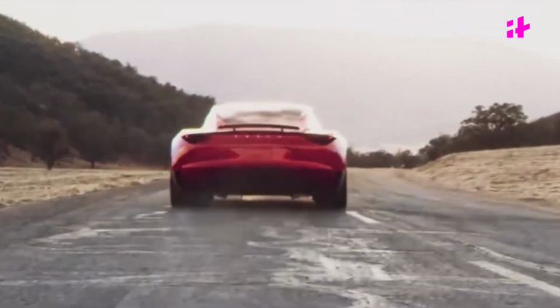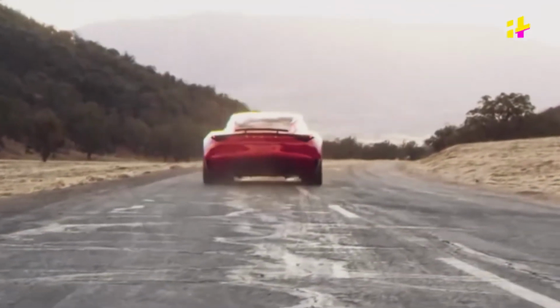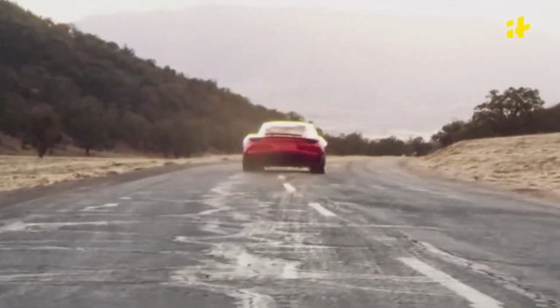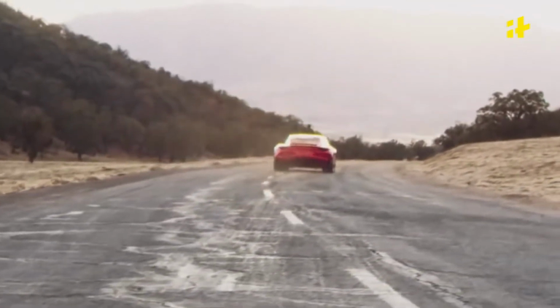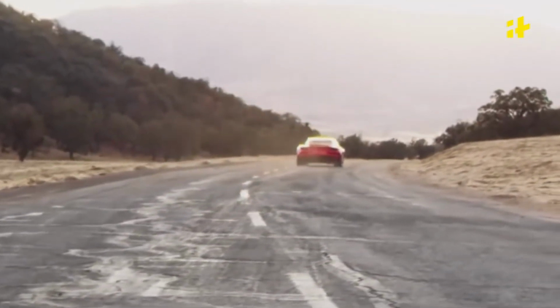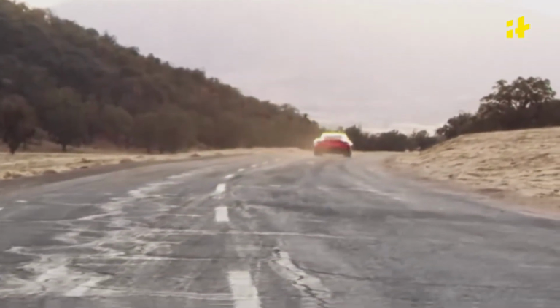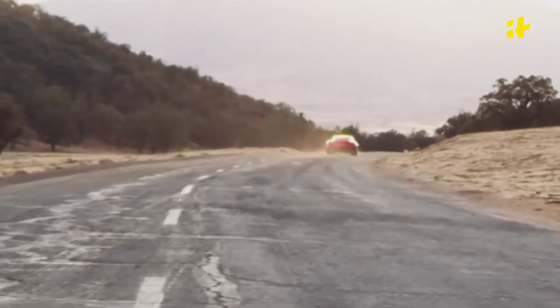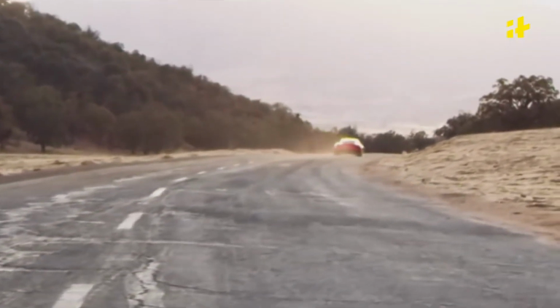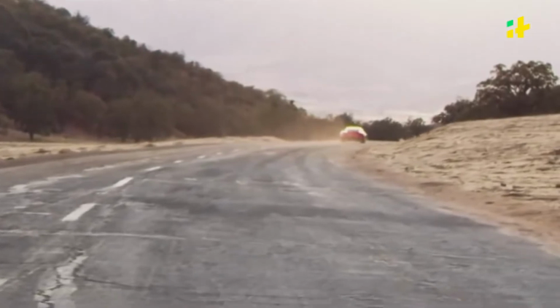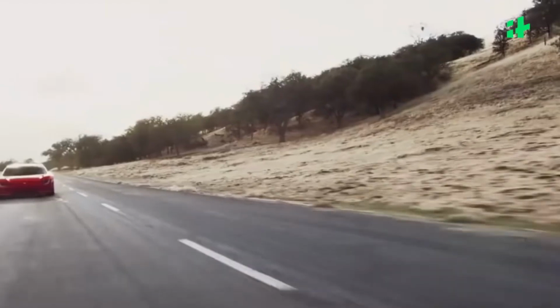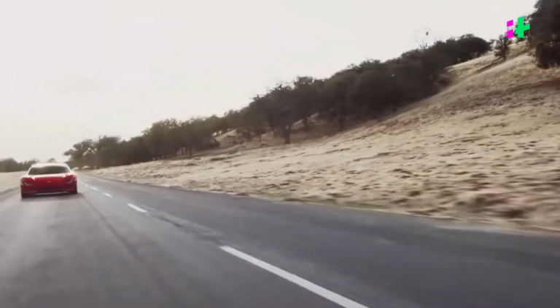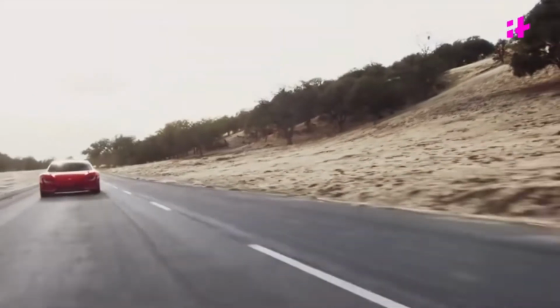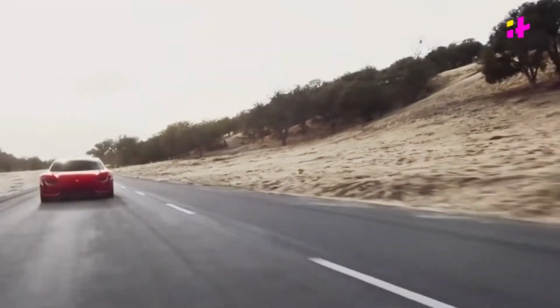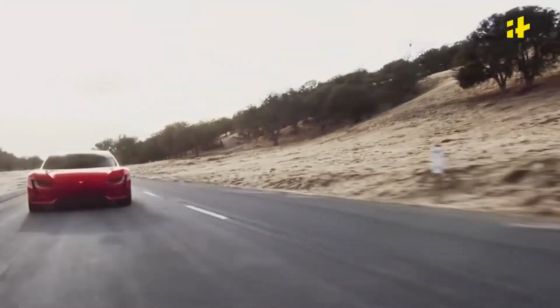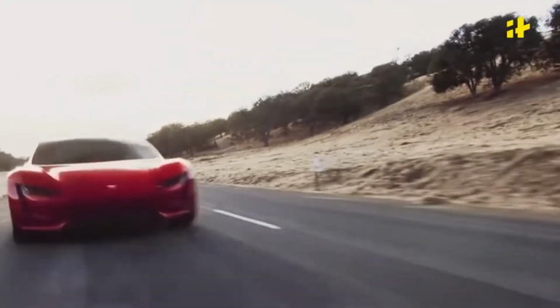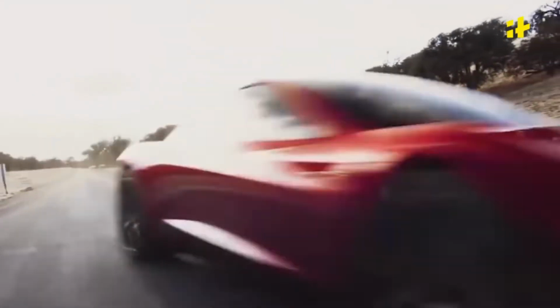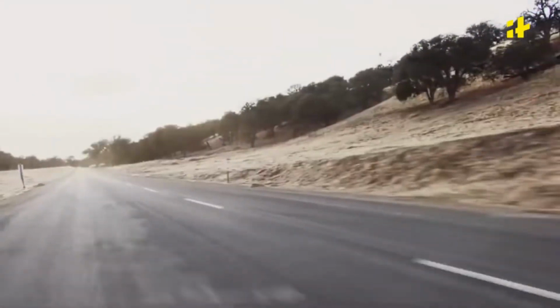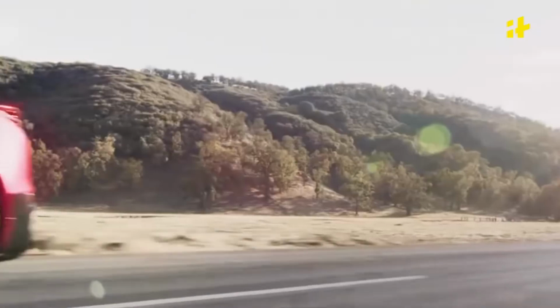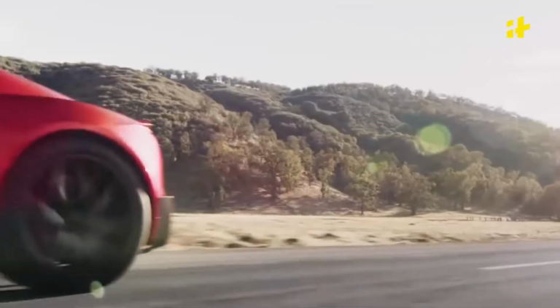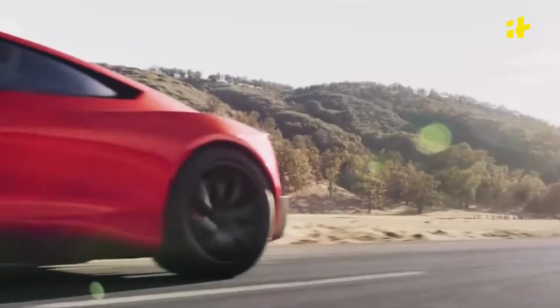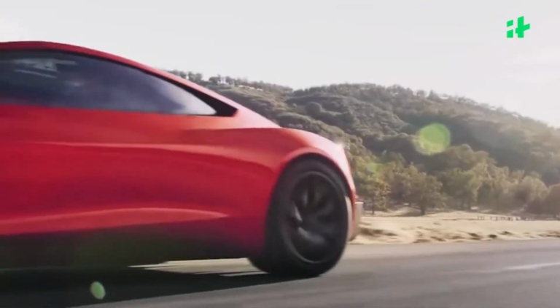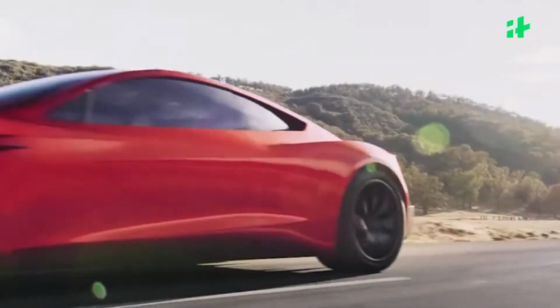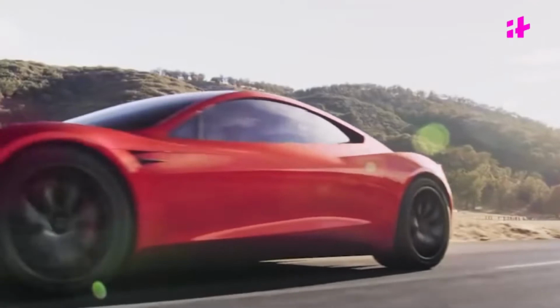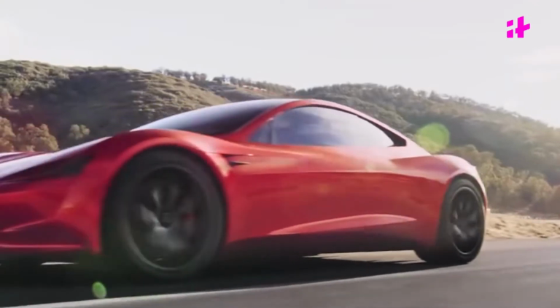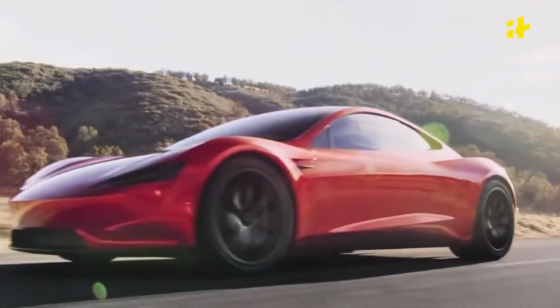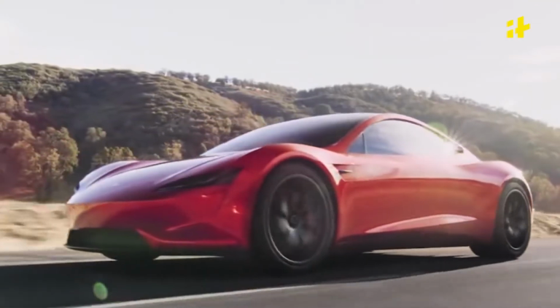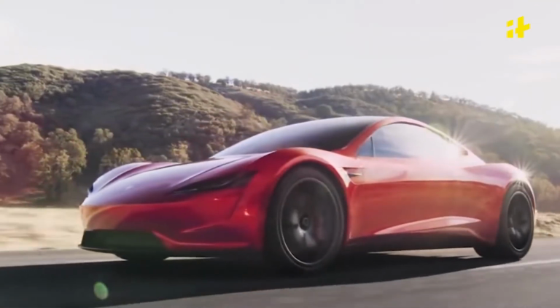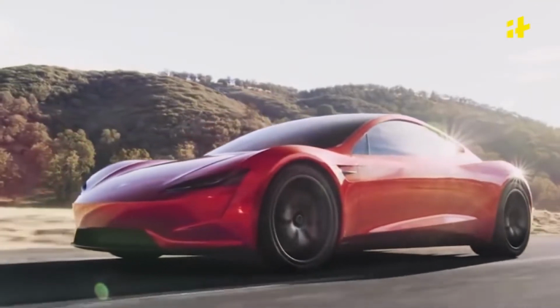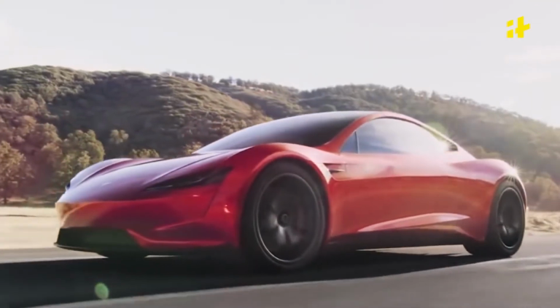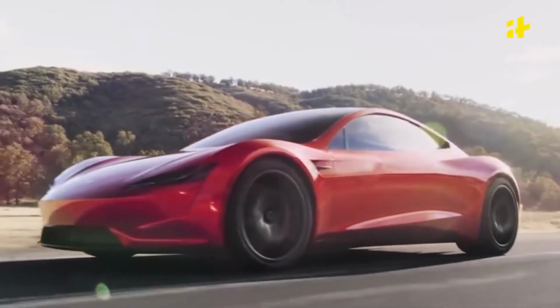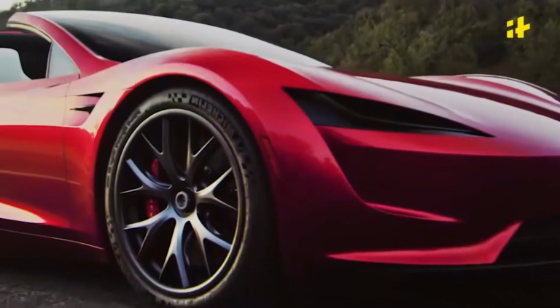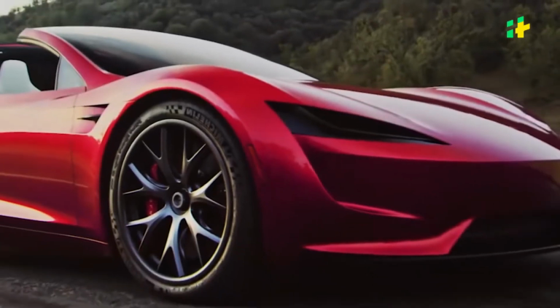Over the years, the car has evolved and now claims an acceleration of 0-200 kmph in 2 seconds, a top speed of 400 kmph plus, and get this — a 1000 km range.